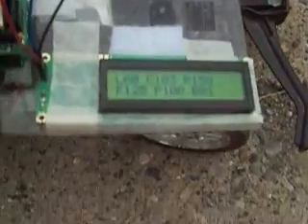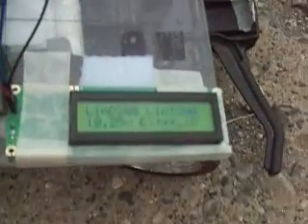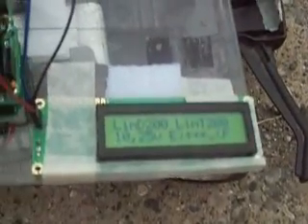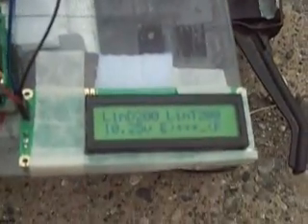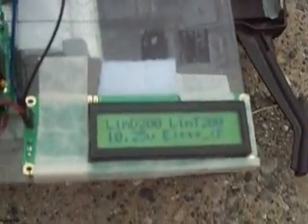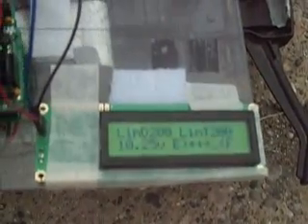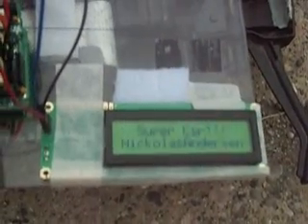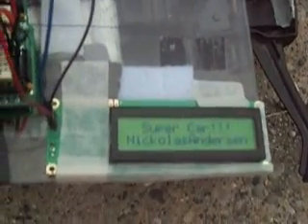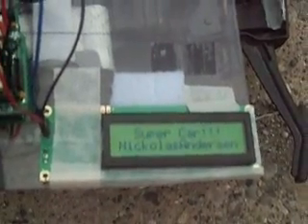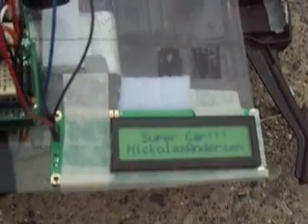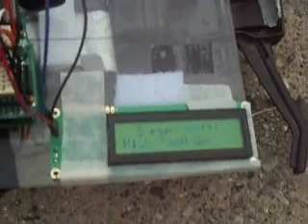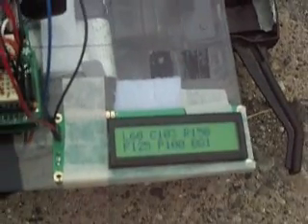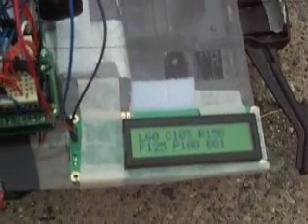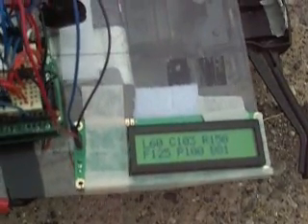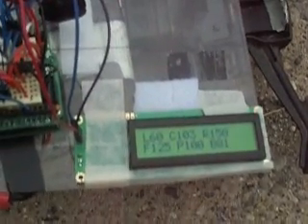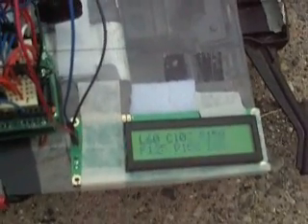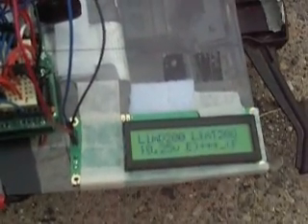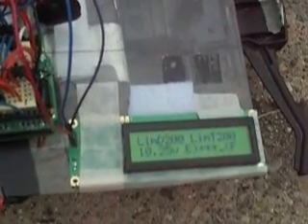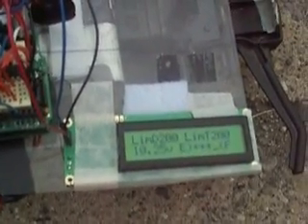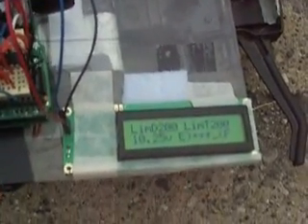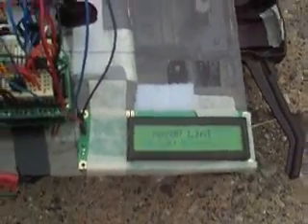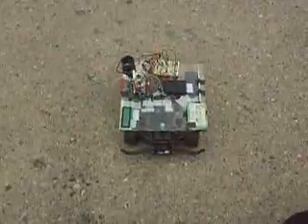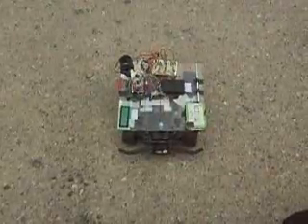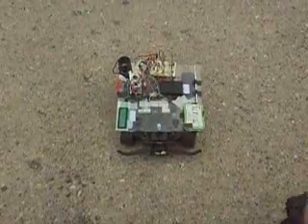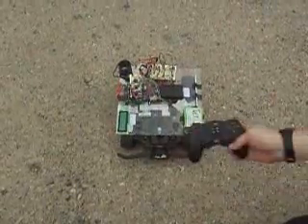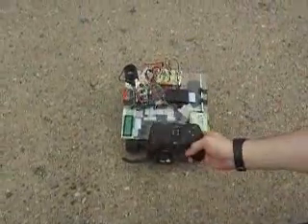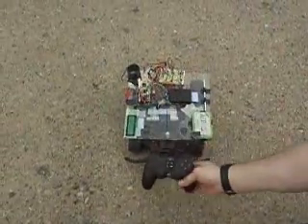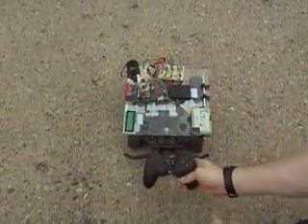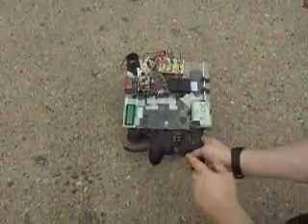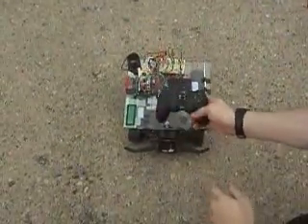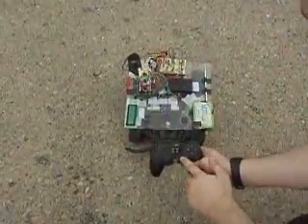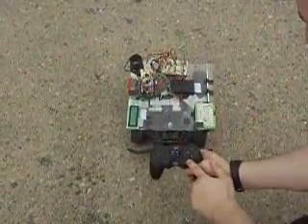The LCD screen displays three screens with current internal program values as well as the fuel gauge. A quick demonstration of how to control the car via PS2 gamepad.